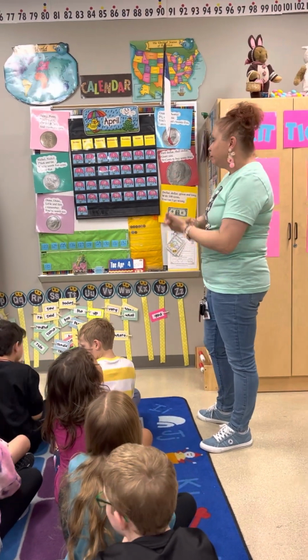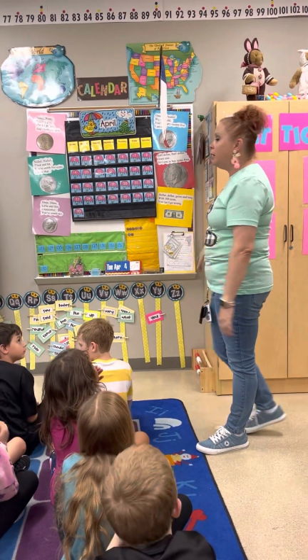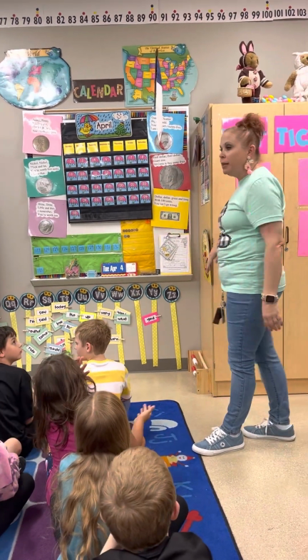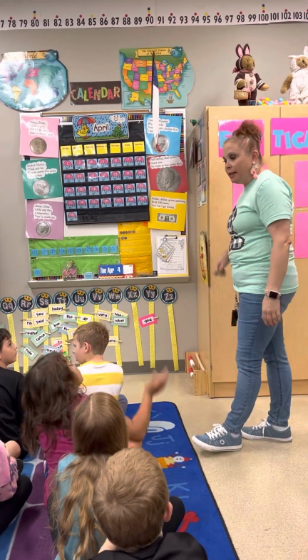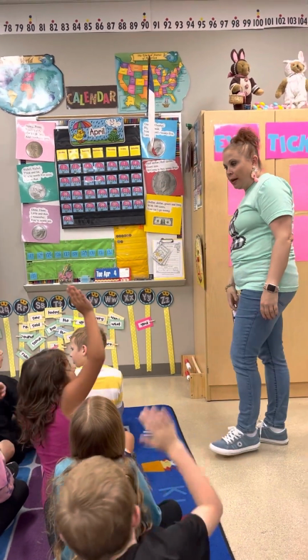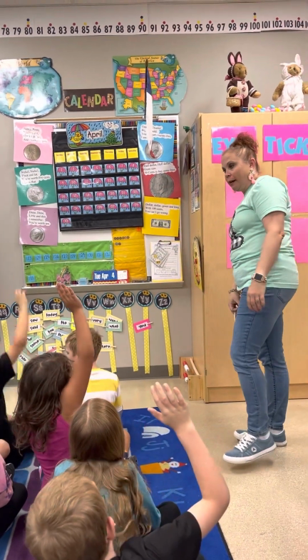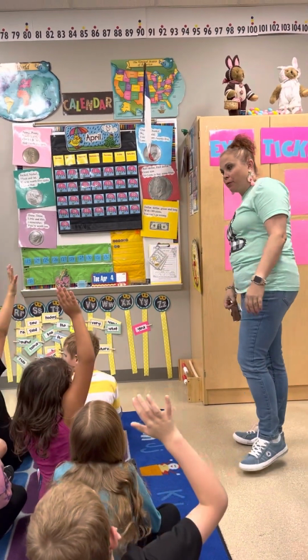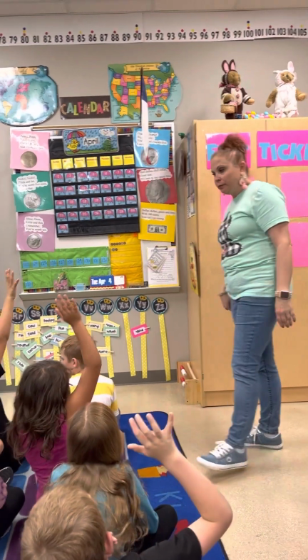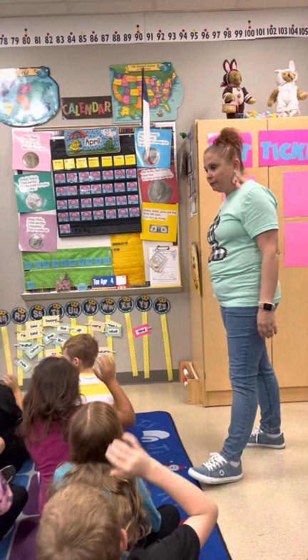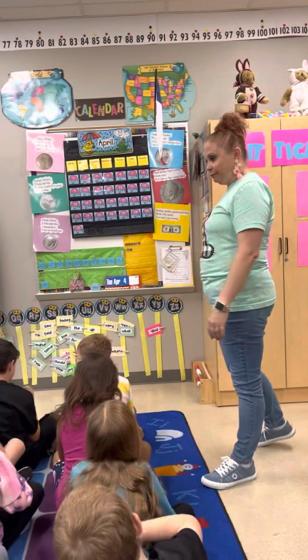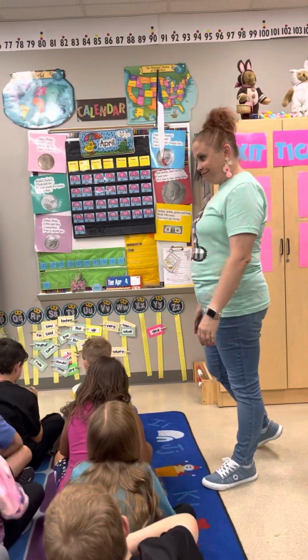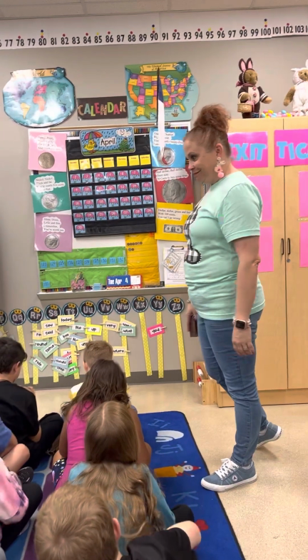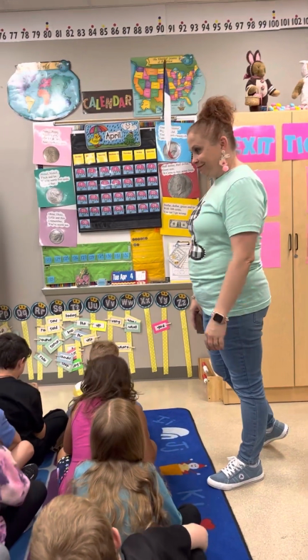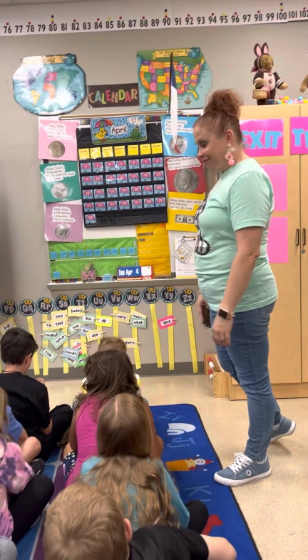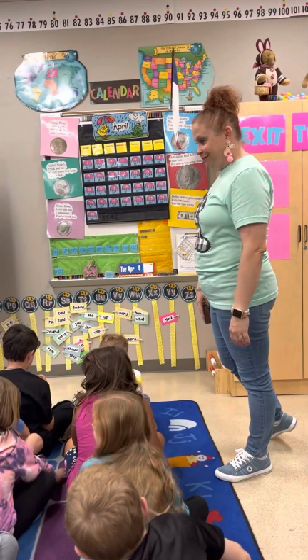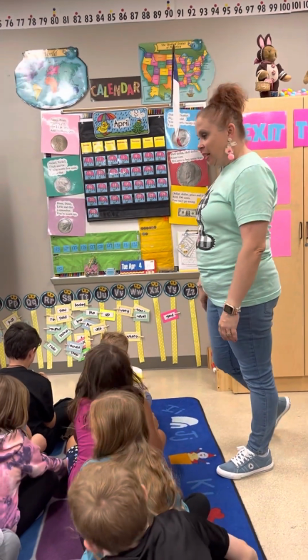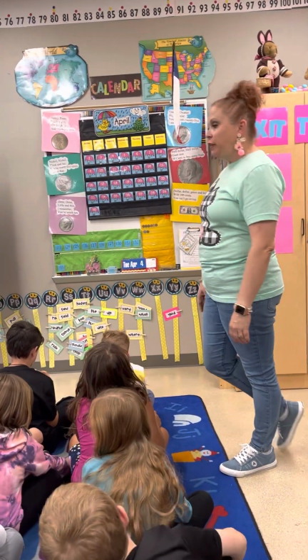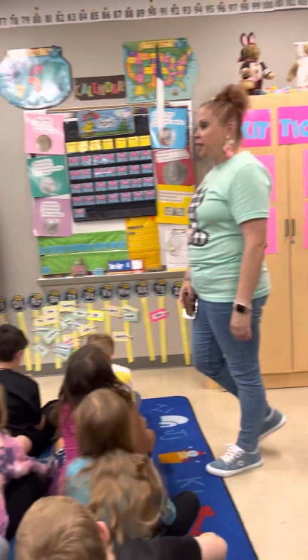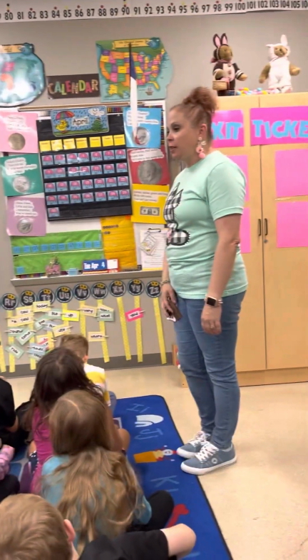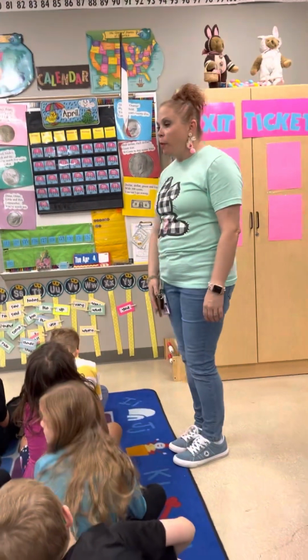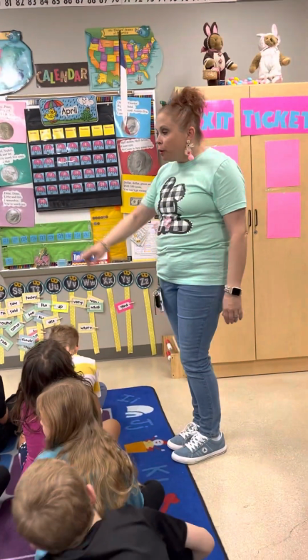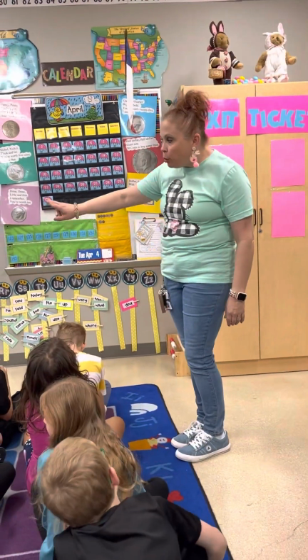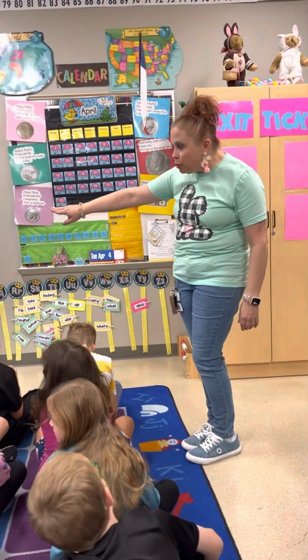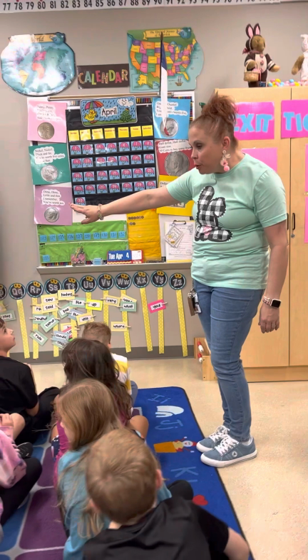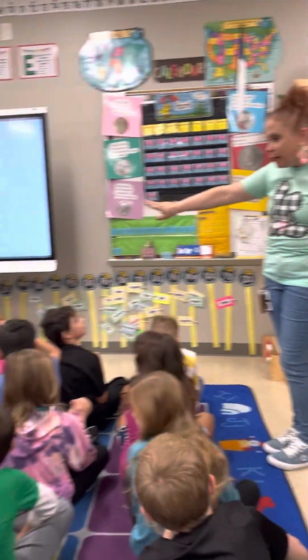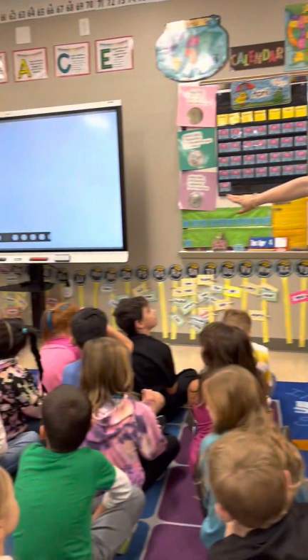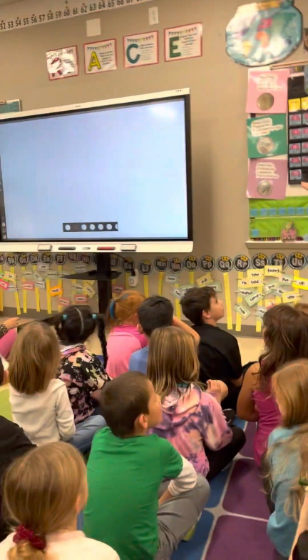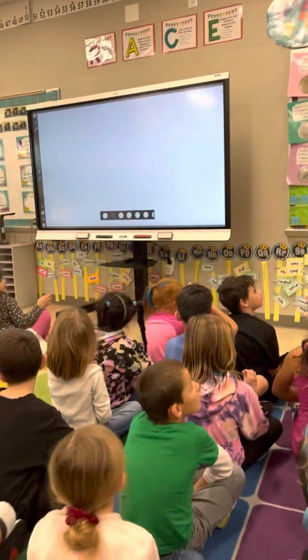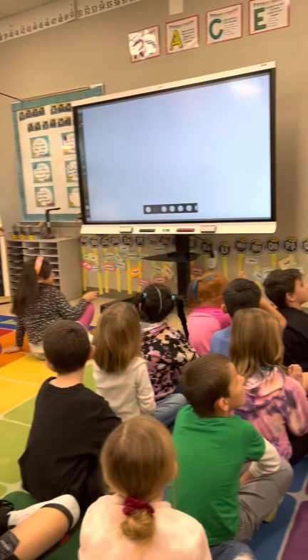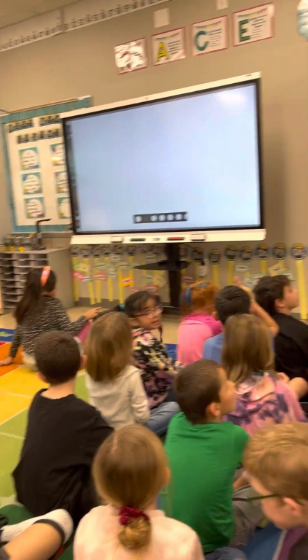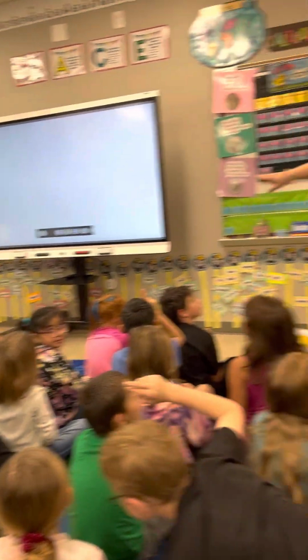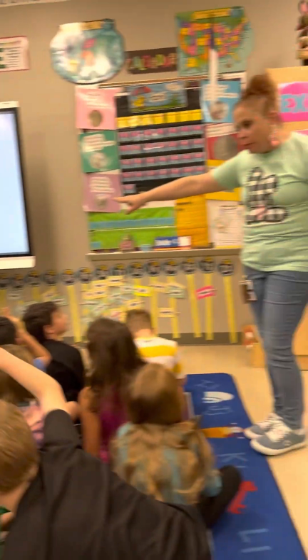Good. How many states do we have? Eleanor? 50. 50 states. So remember, we're going to point to the word wall as we sing, for alphabetical order. Ready?